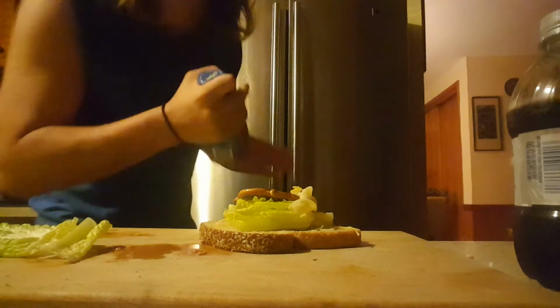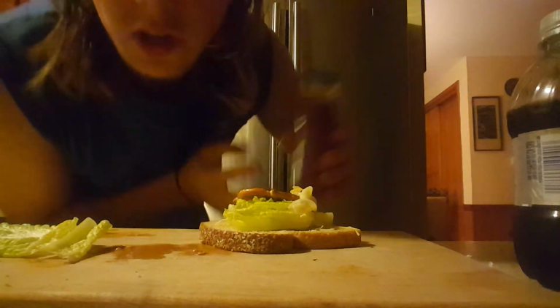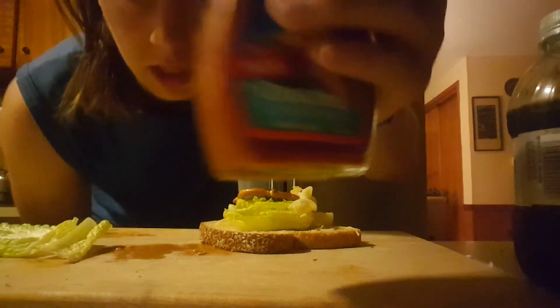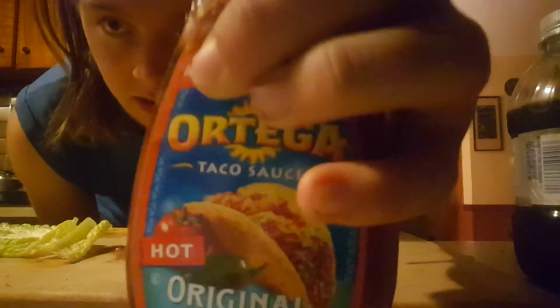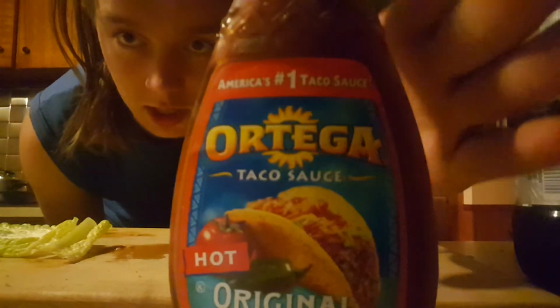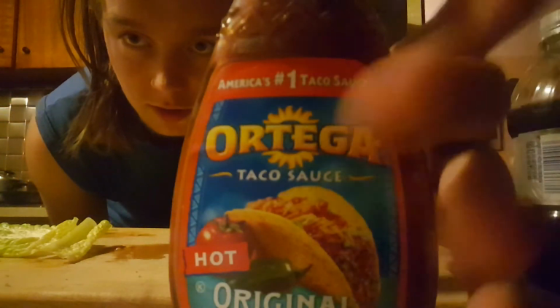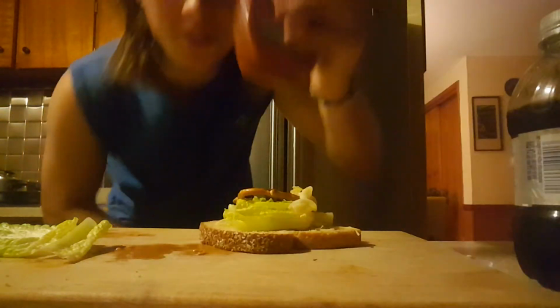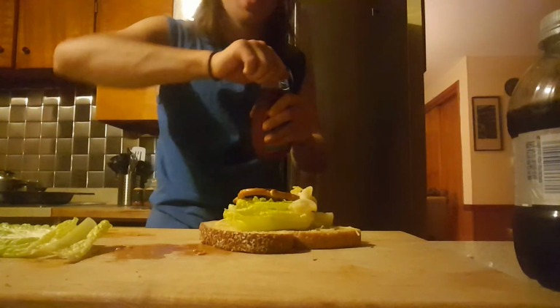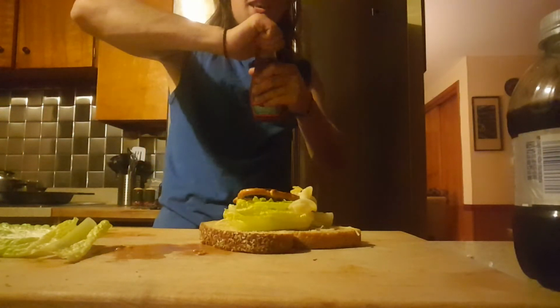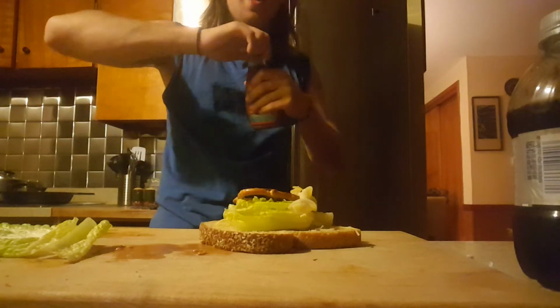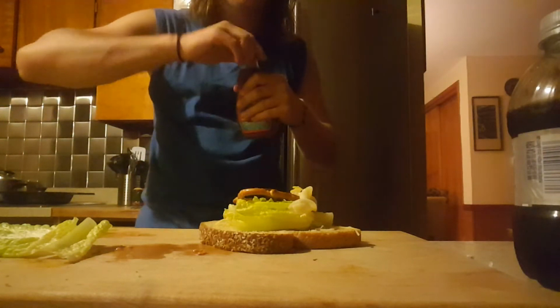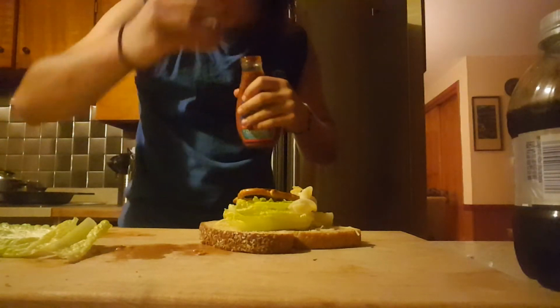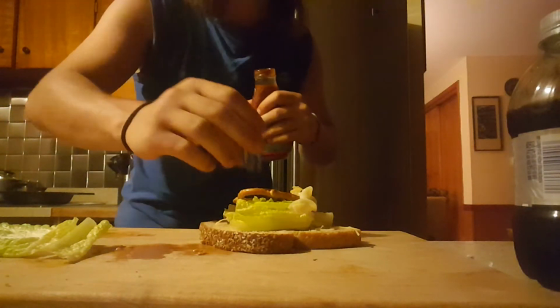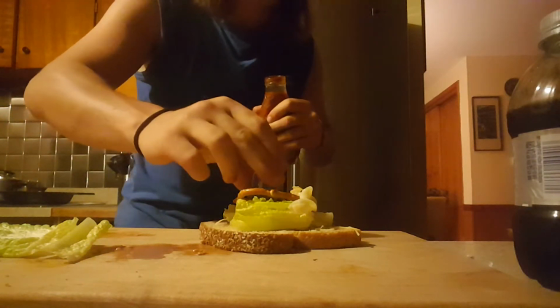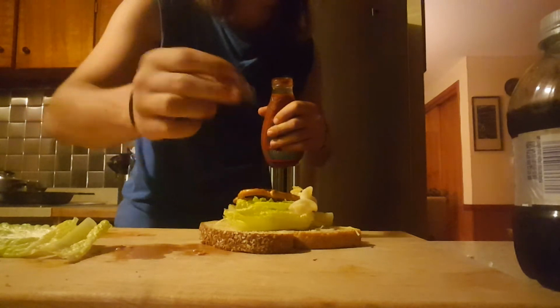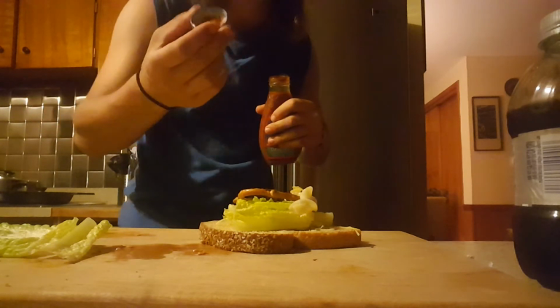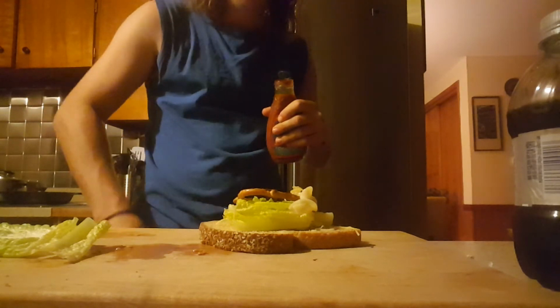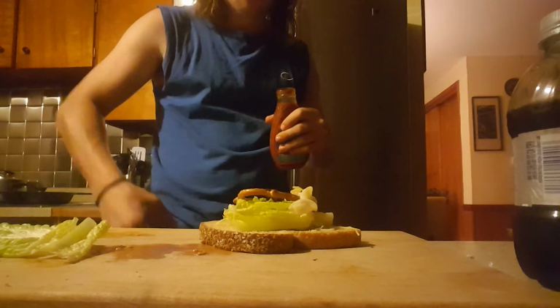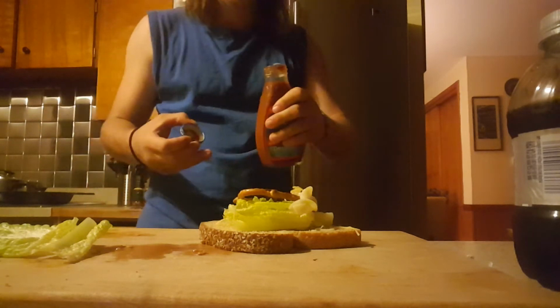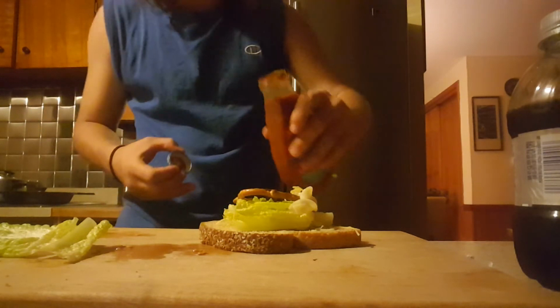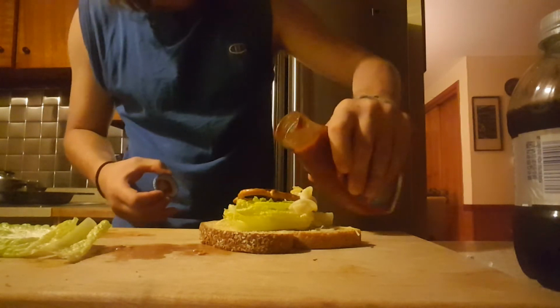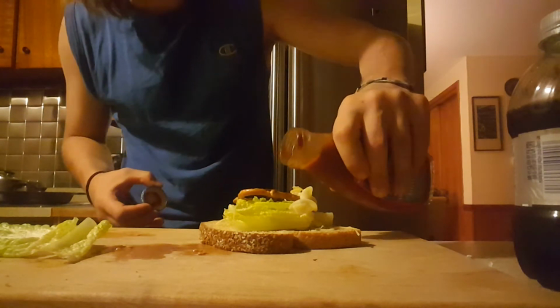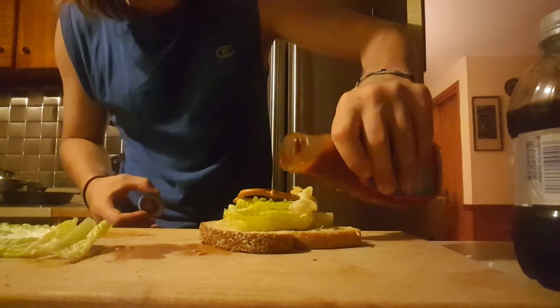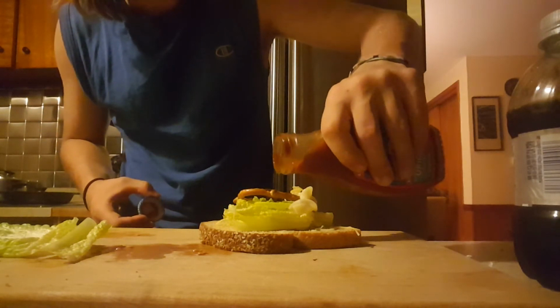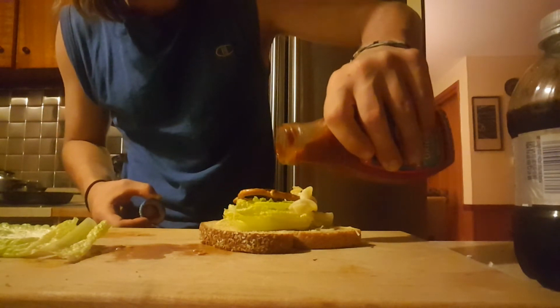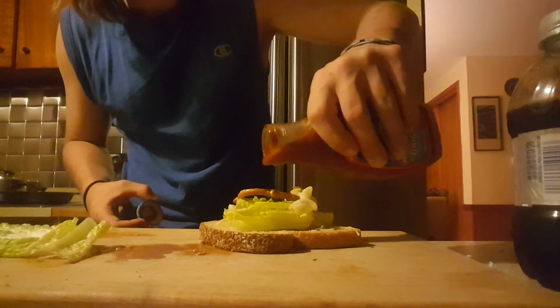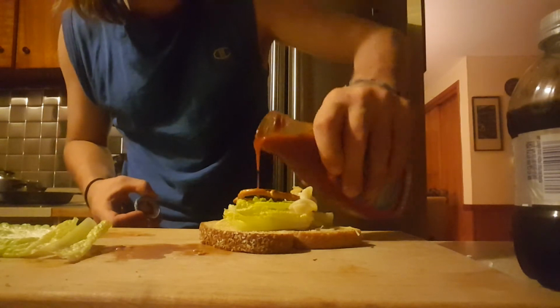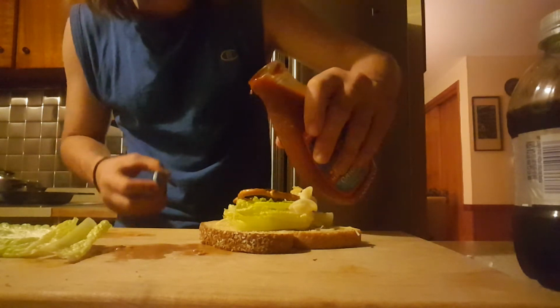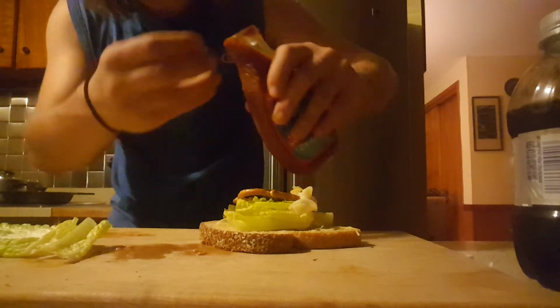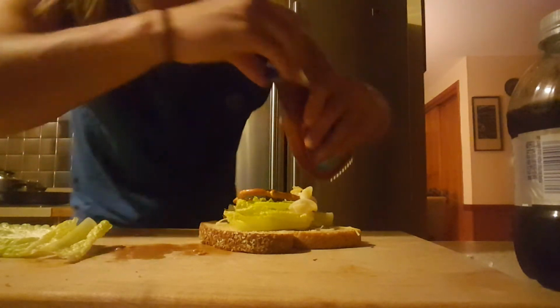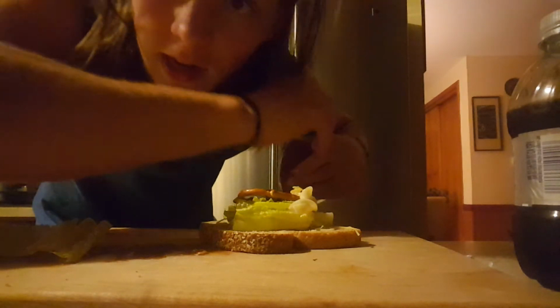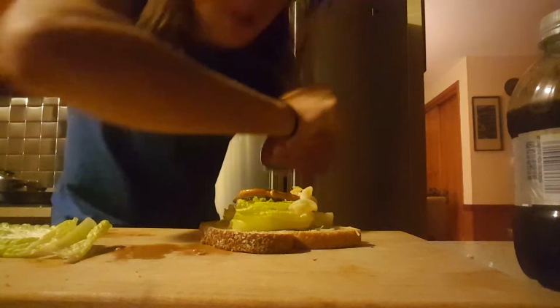And then, you will need taco sauce. Just pour some on there. Just a little, but not too much.